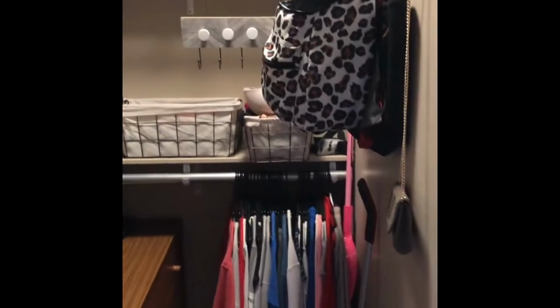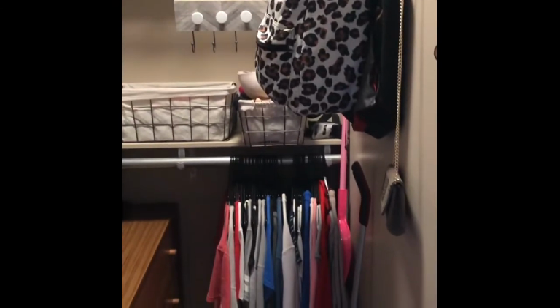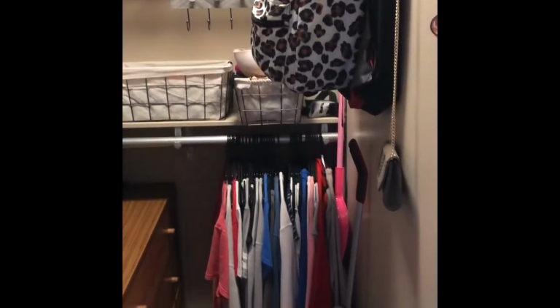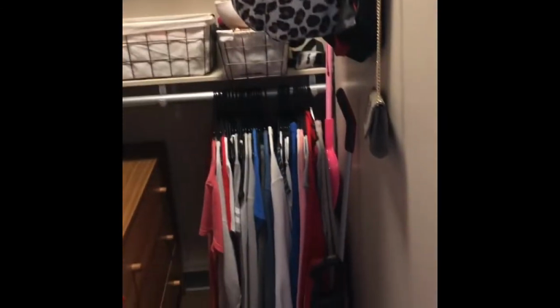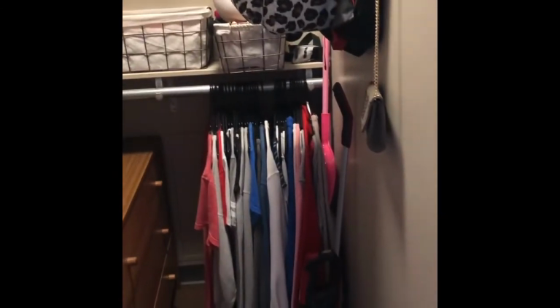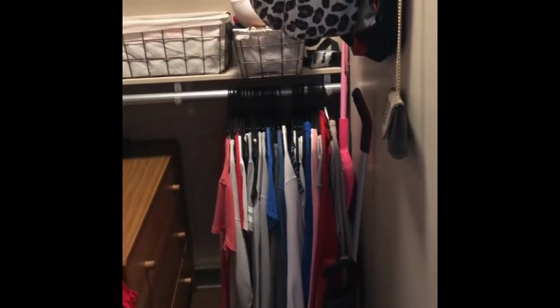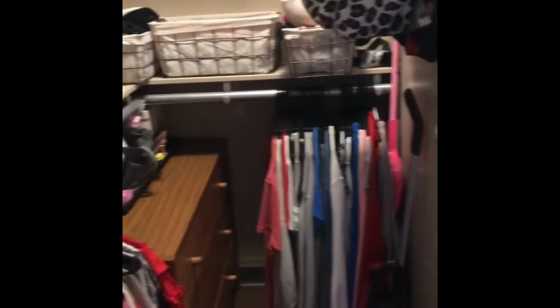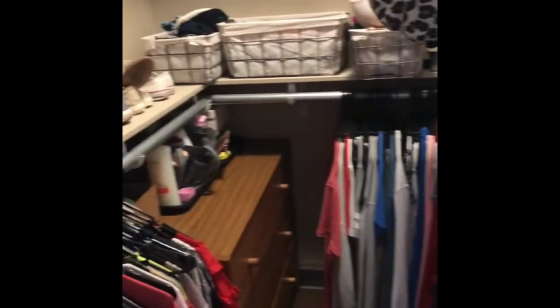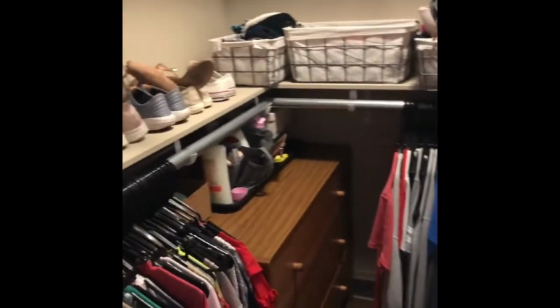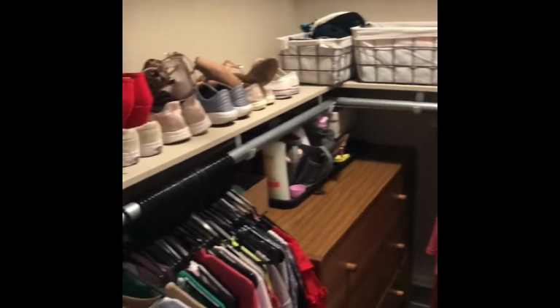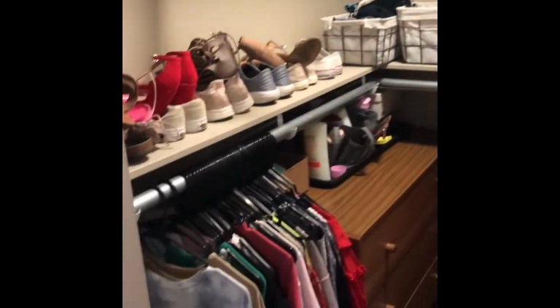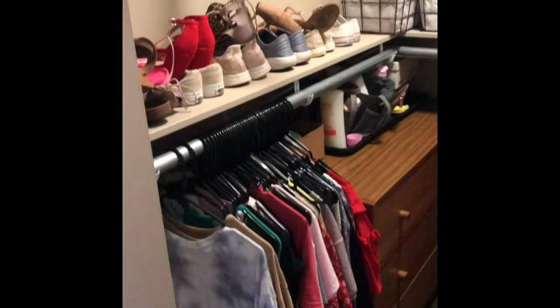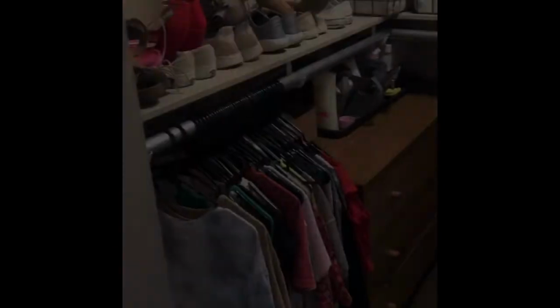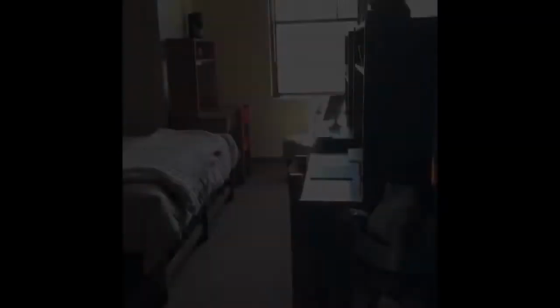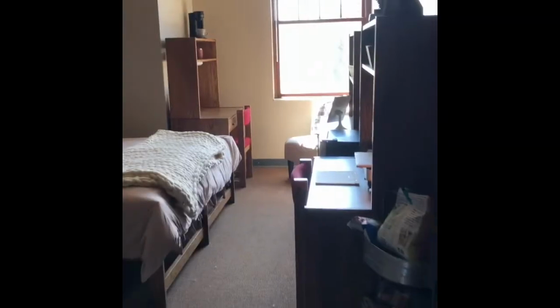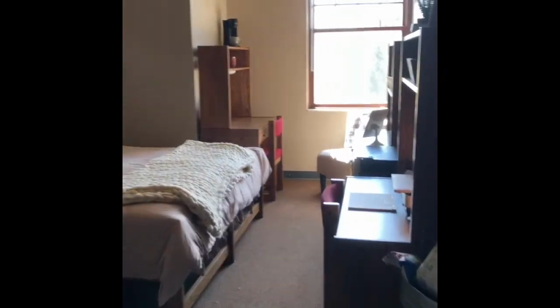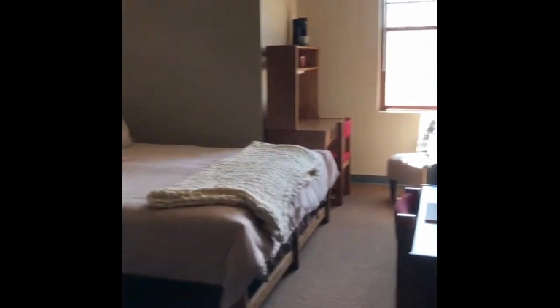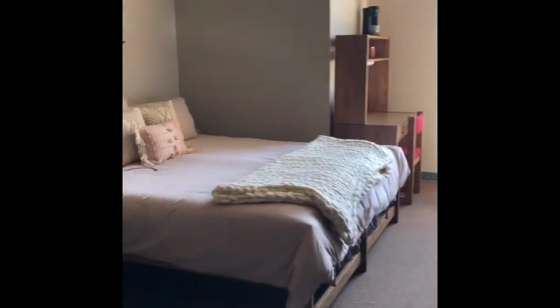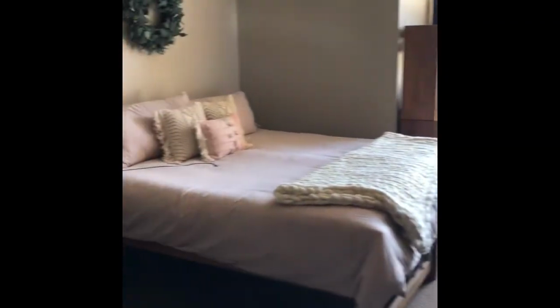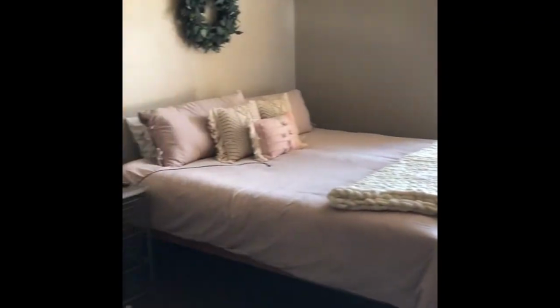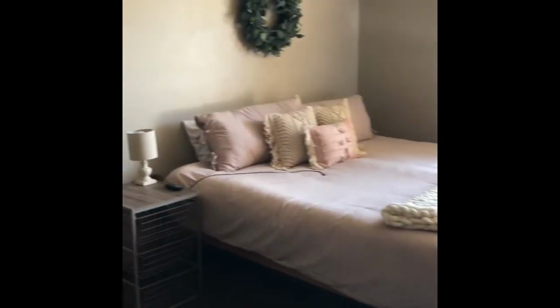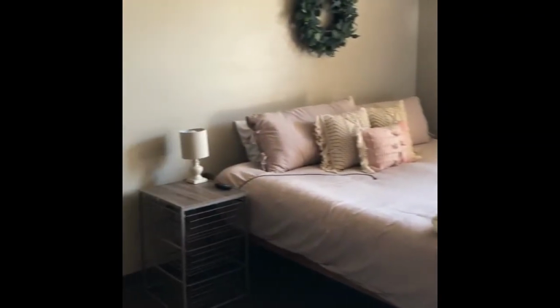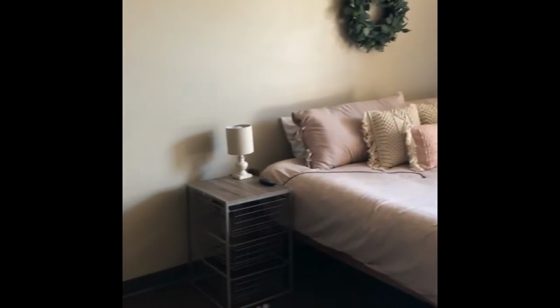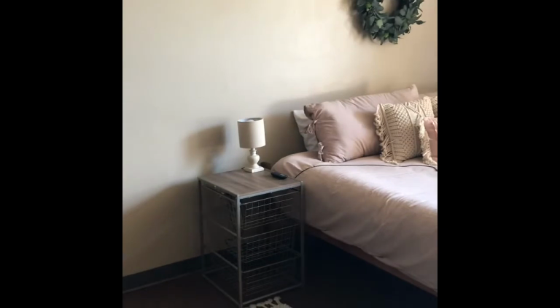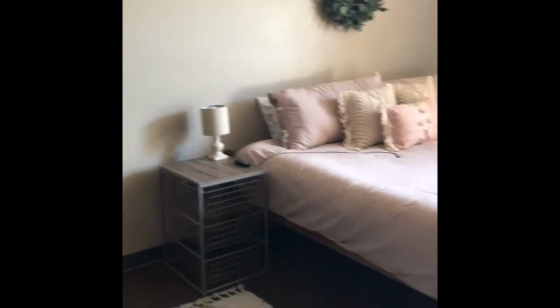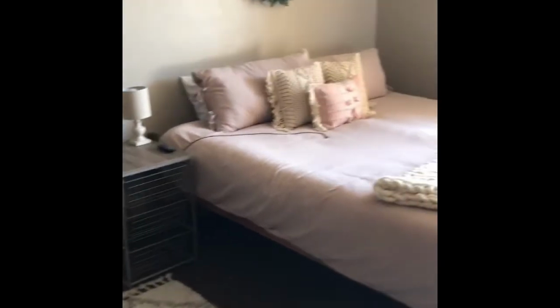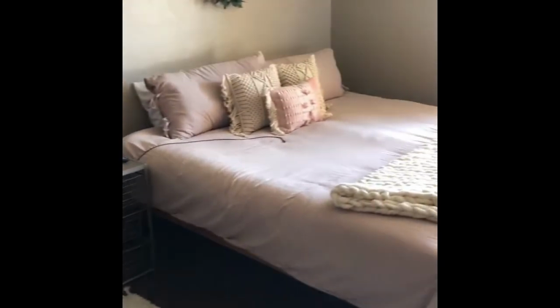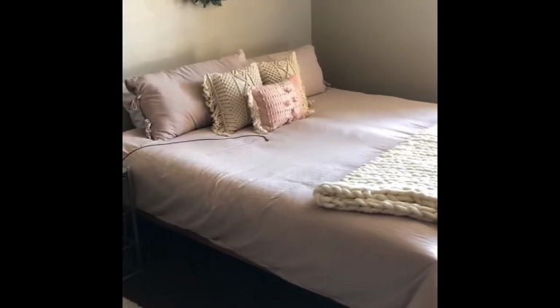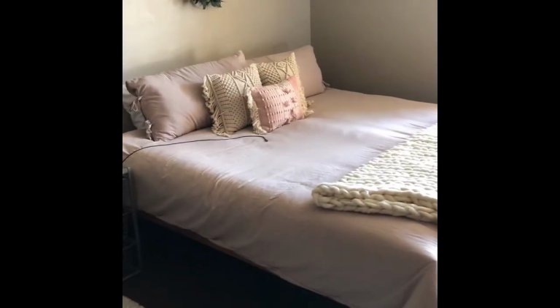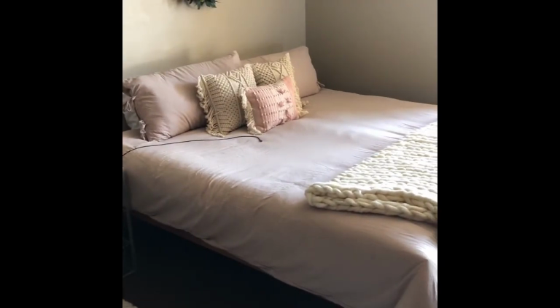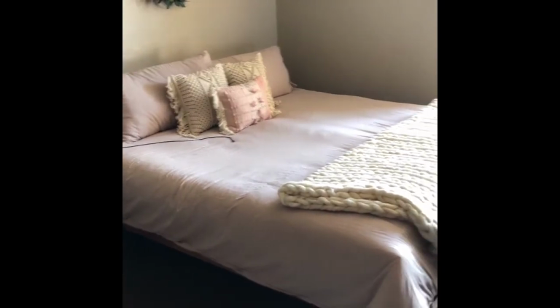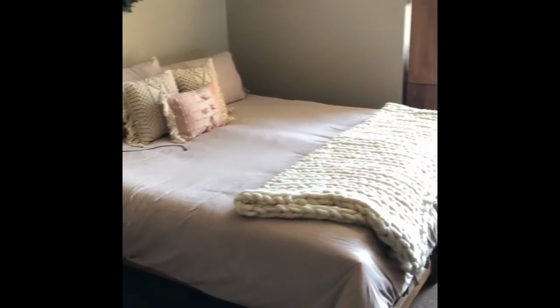As you can tell, this would usually be for two people, so two separate areas. Here is the main part of the room. Since I do not have a roommate, I was able to put my two beds together and create a king size bed.